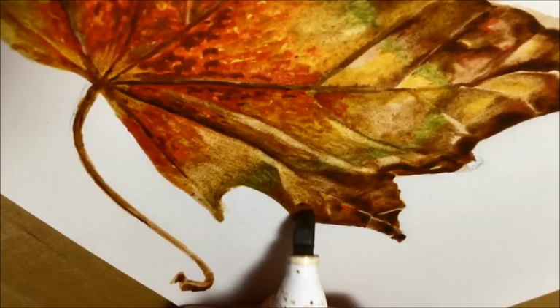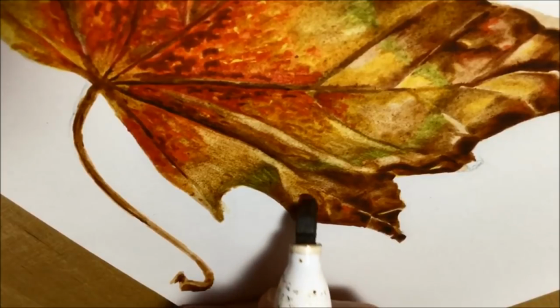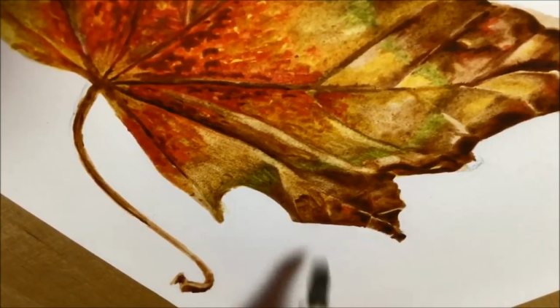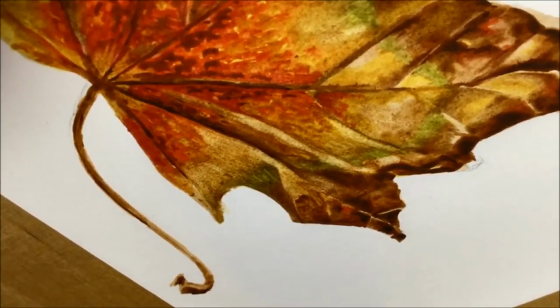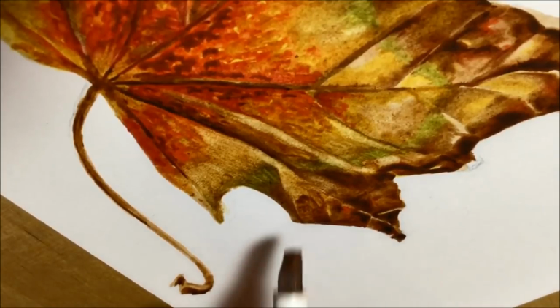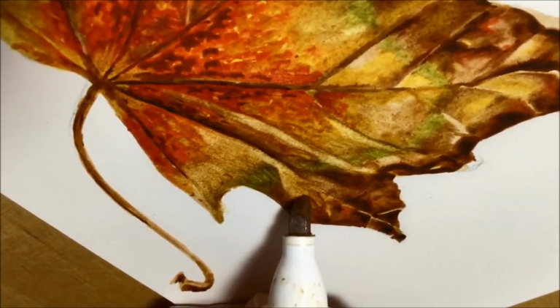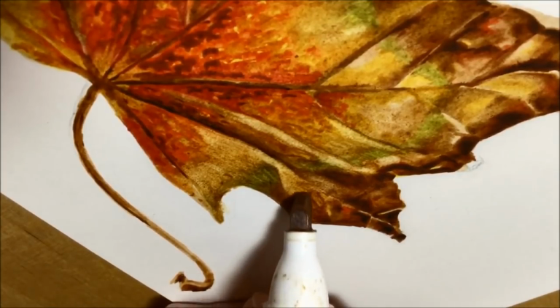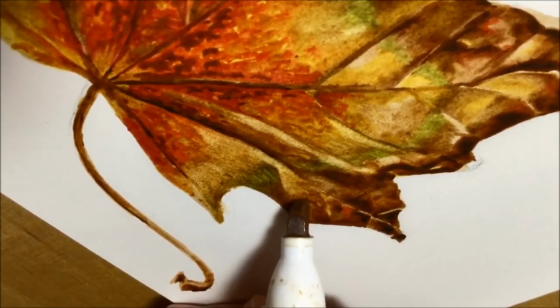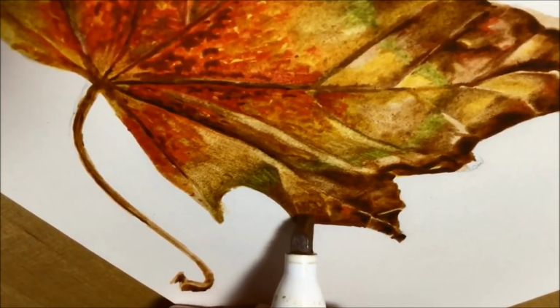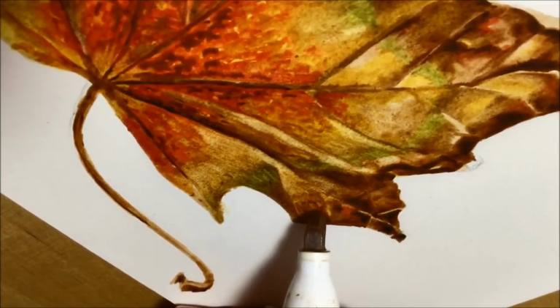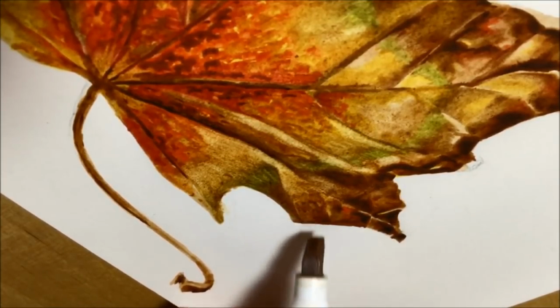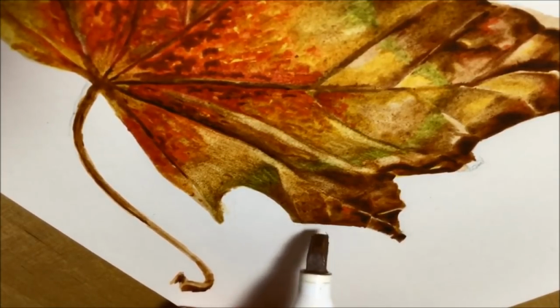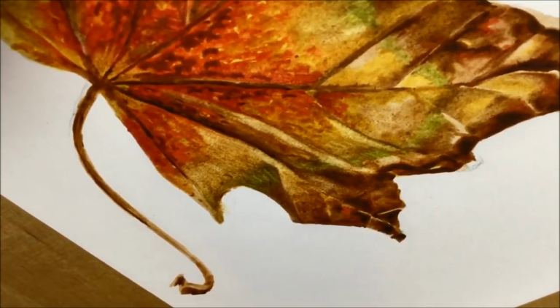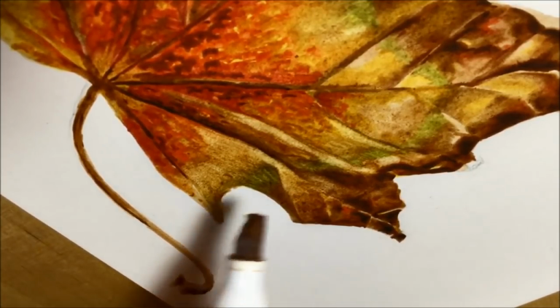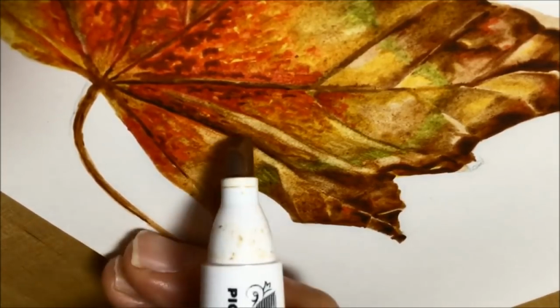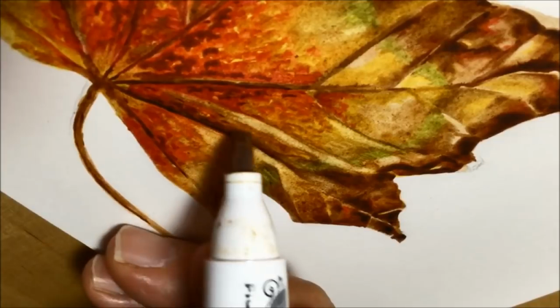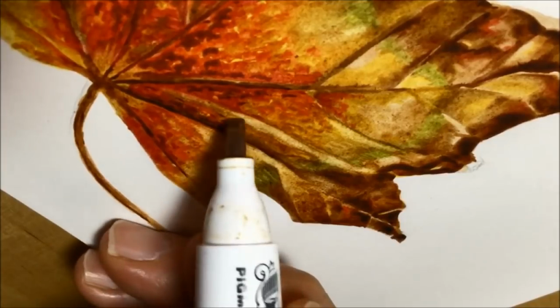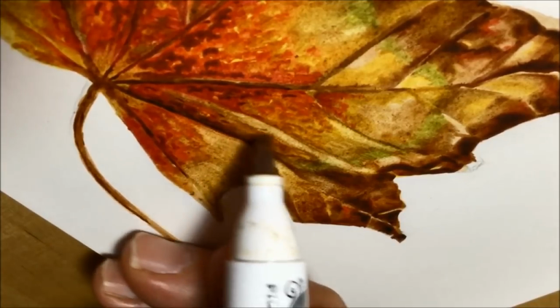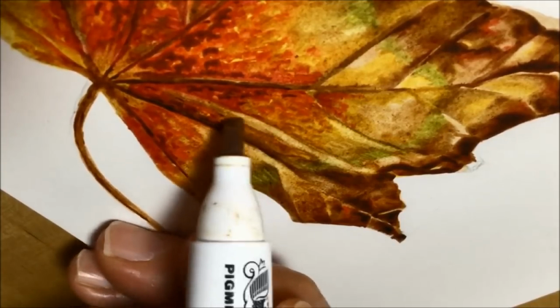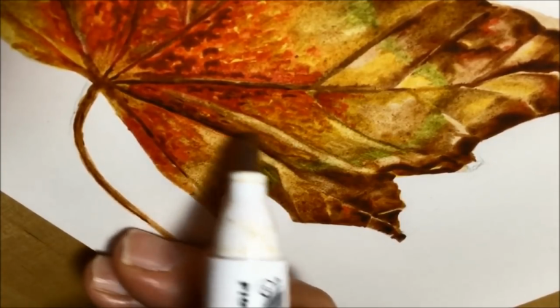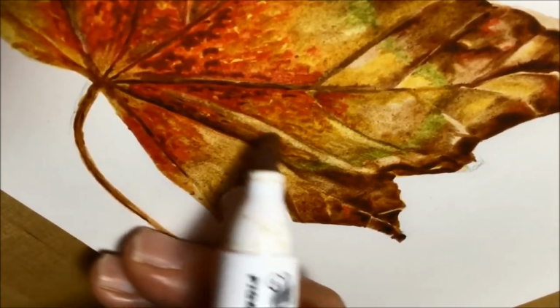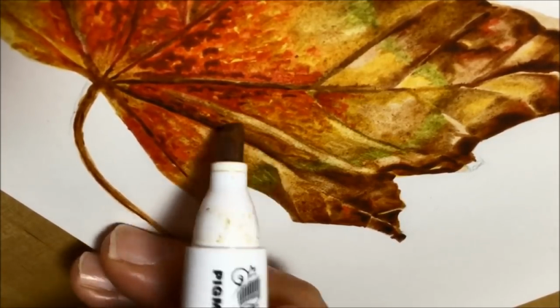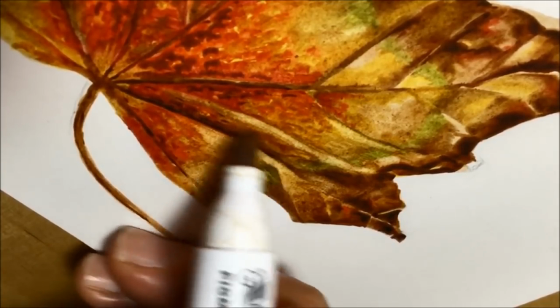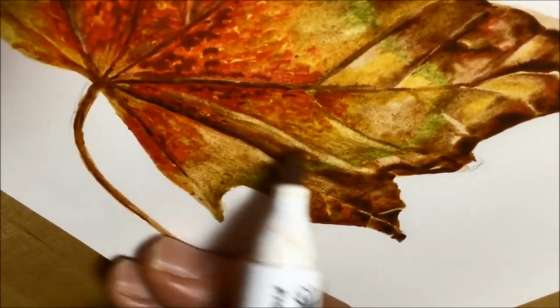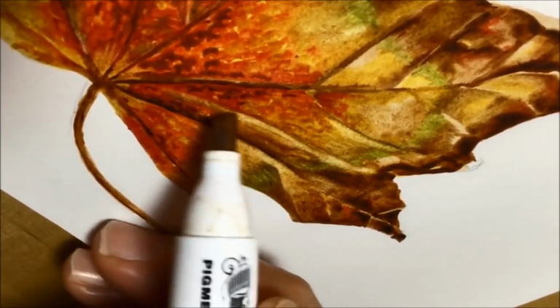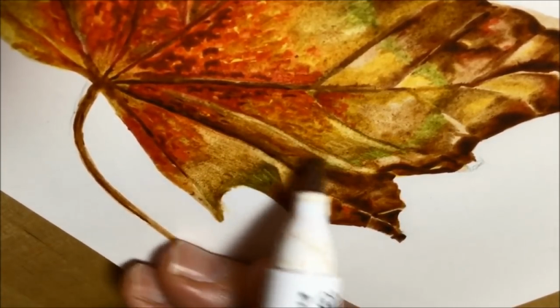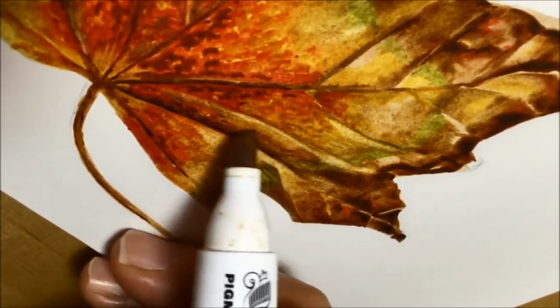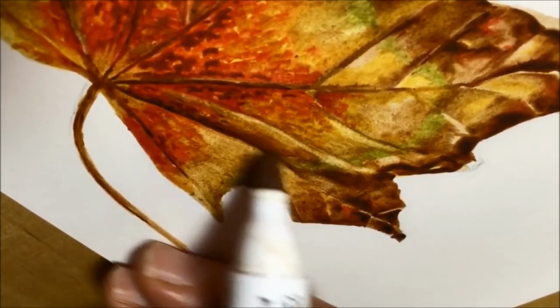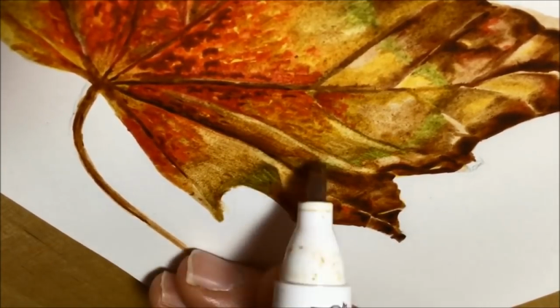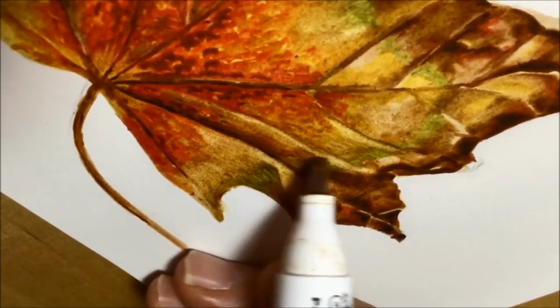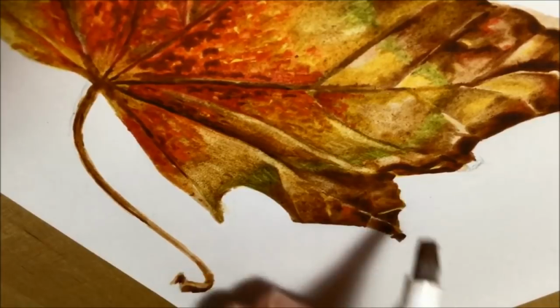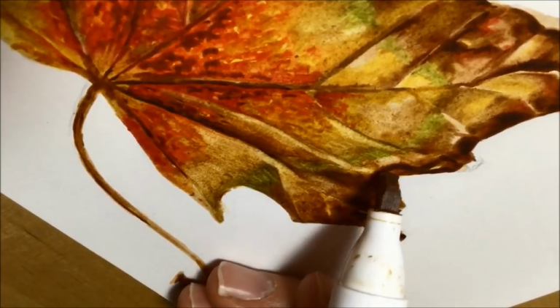Kind of like when you make the whole piece of paper charcoal and then draw the image using the rubber, so you're drawing in white rather than with a graphite pencil in black. So I might do that for a future video.